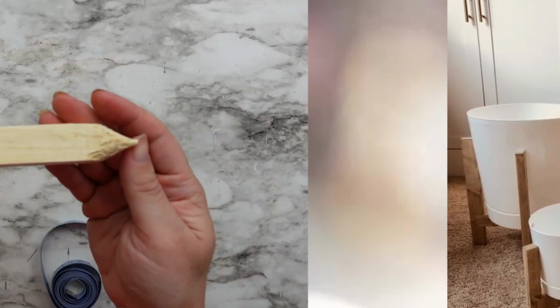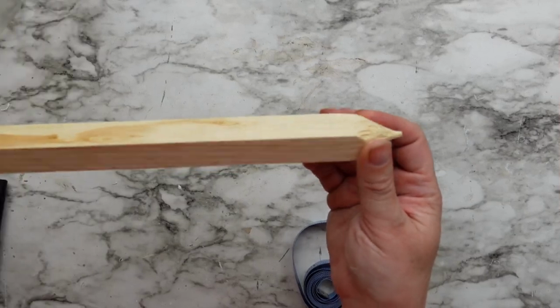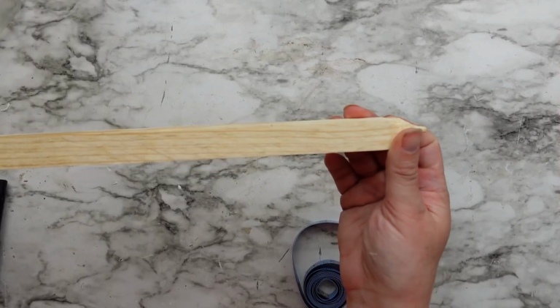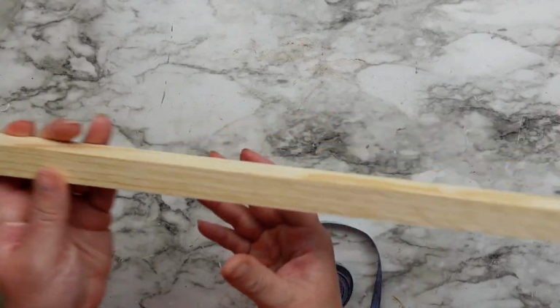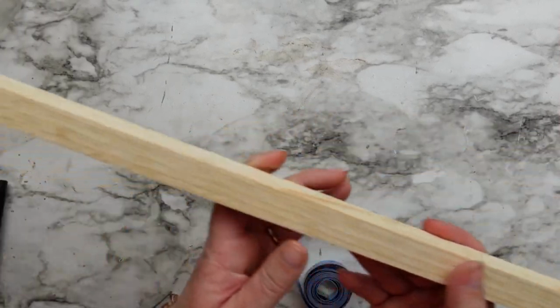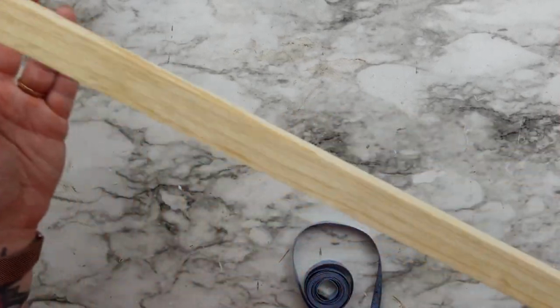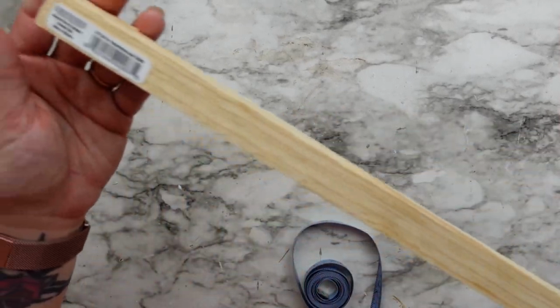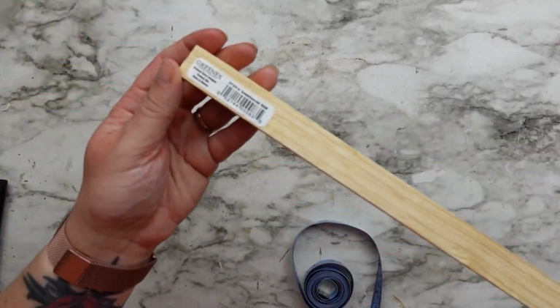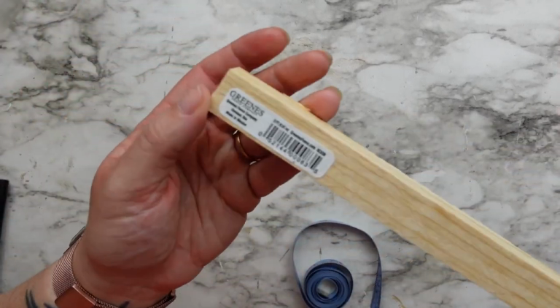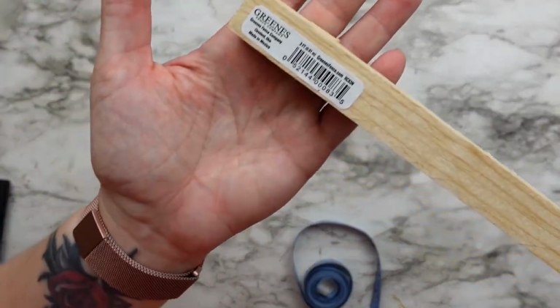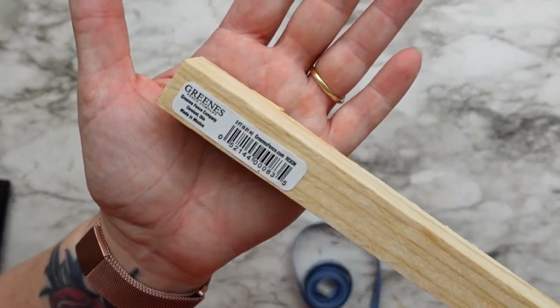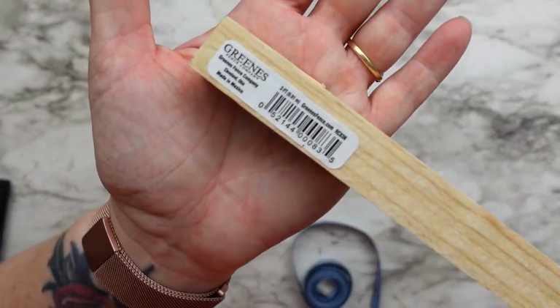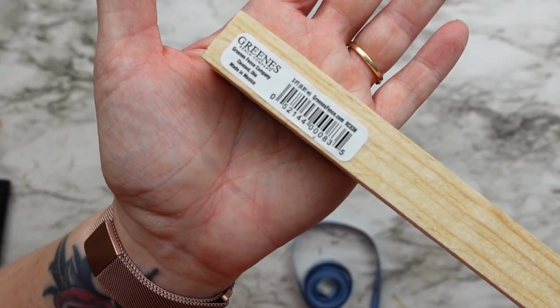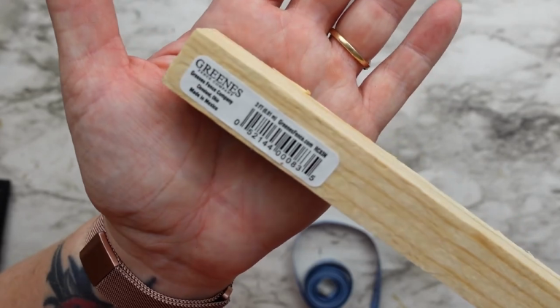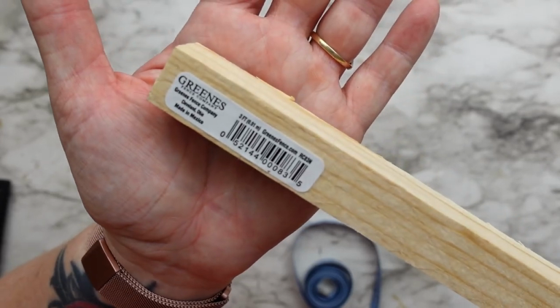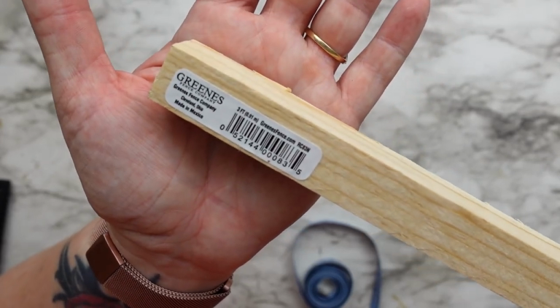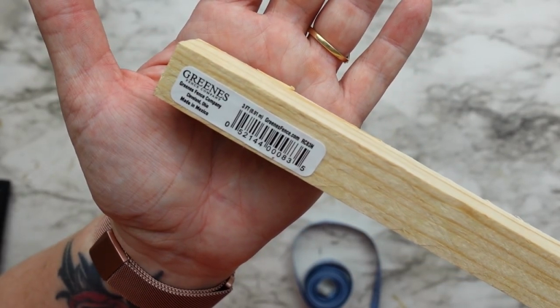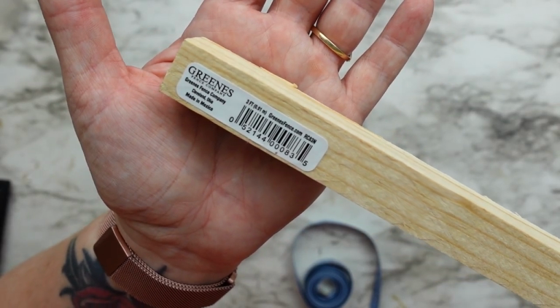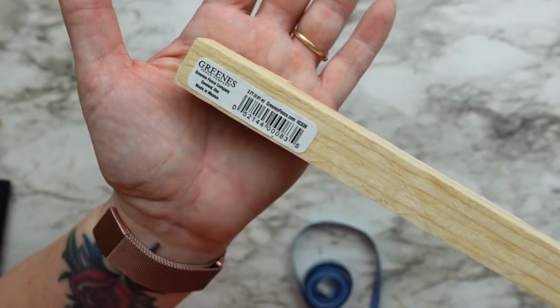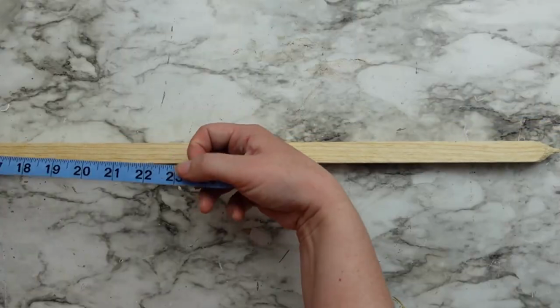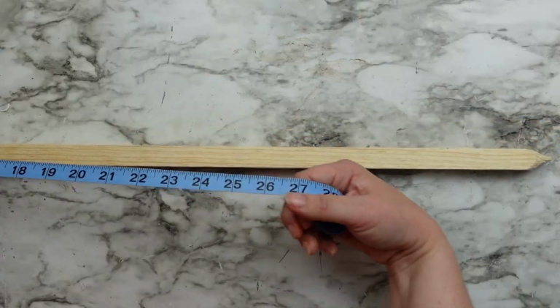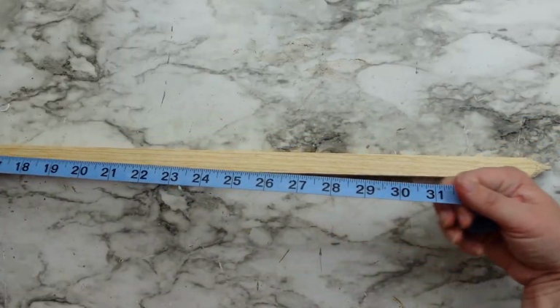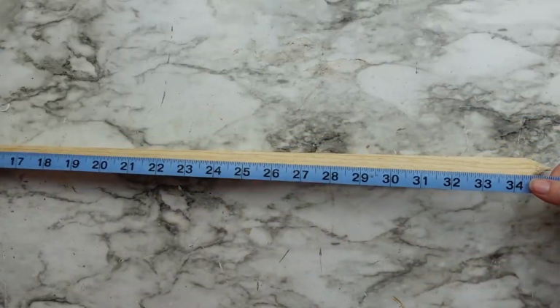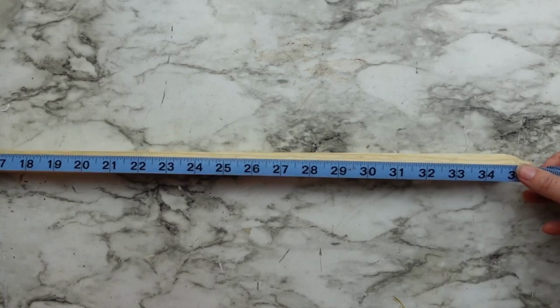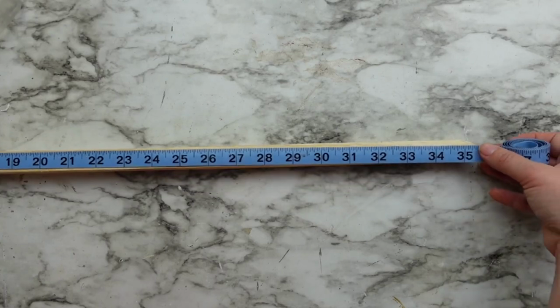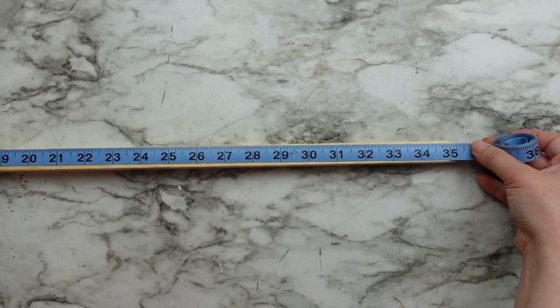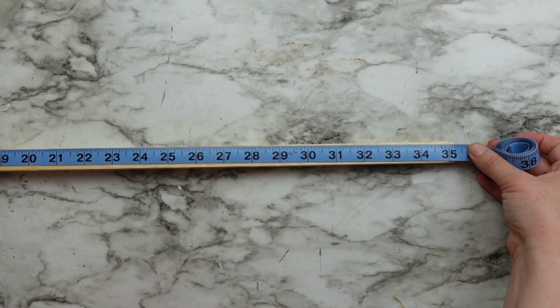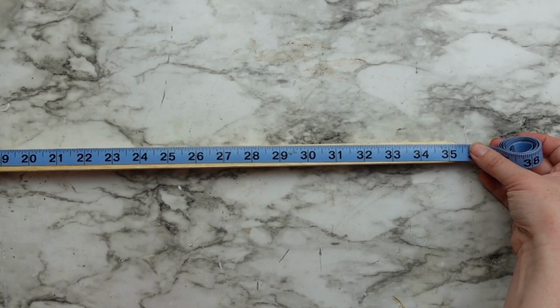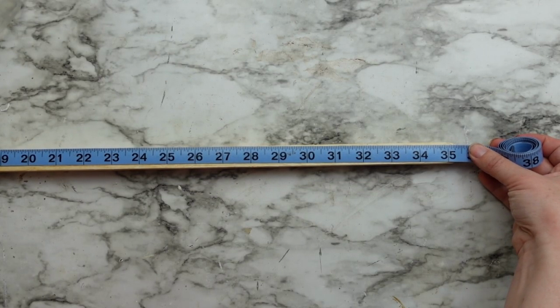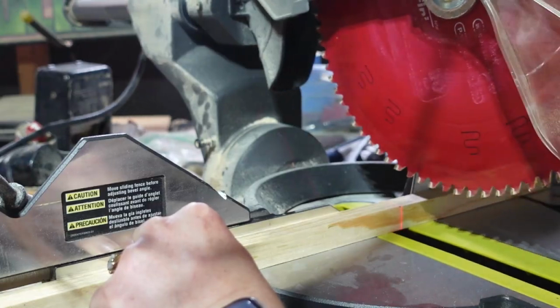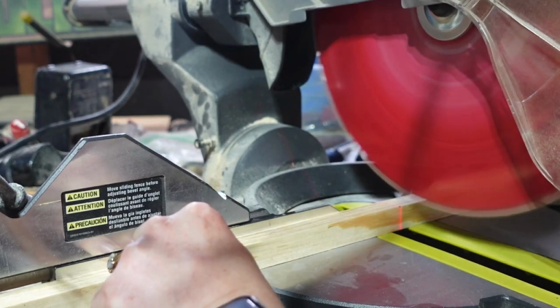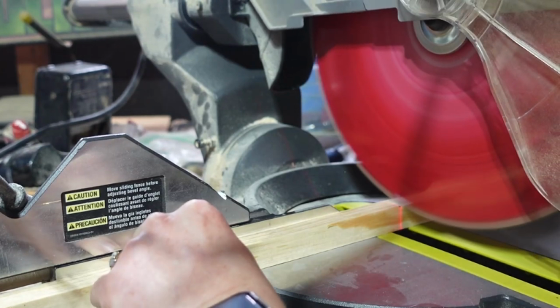I have this garden stake which I got from Dollar General. I know these are Dollar Tree DIYs but it was still only one dollar so let's pretend. The stake measures 36 inches long so I cut it down into four pieces at eight inches long.